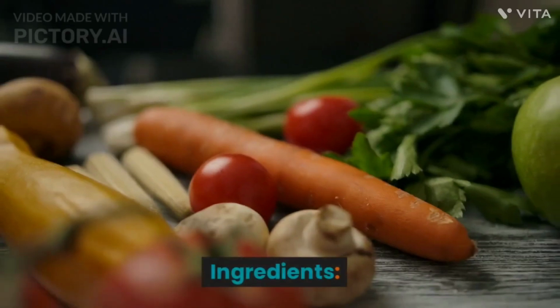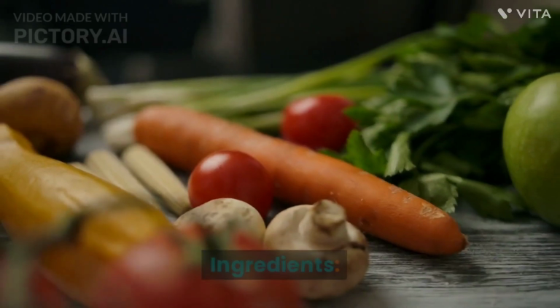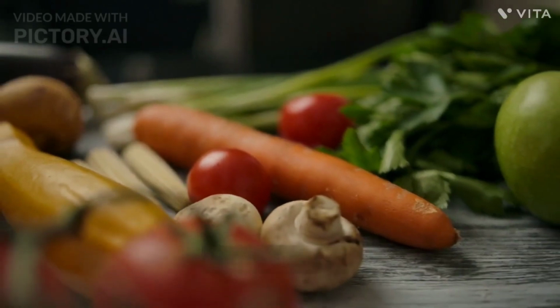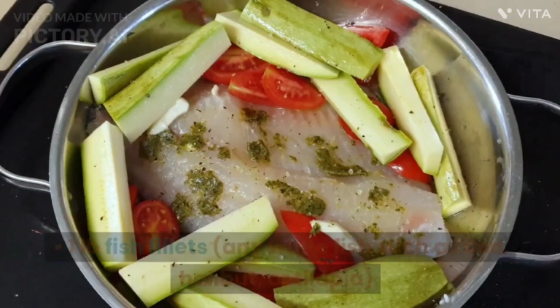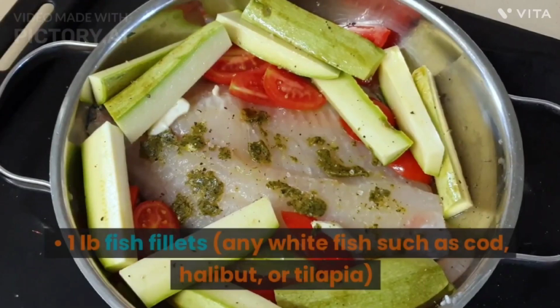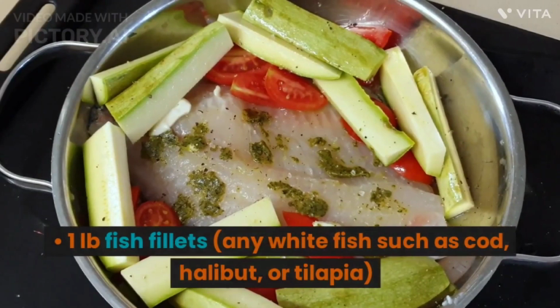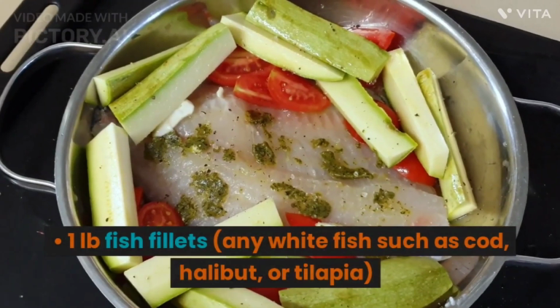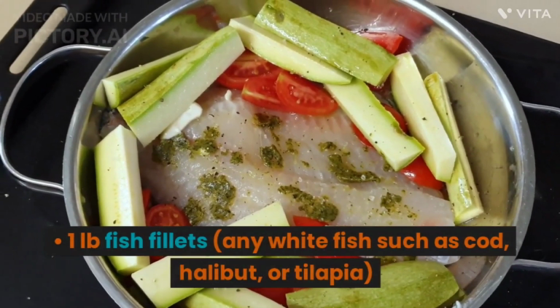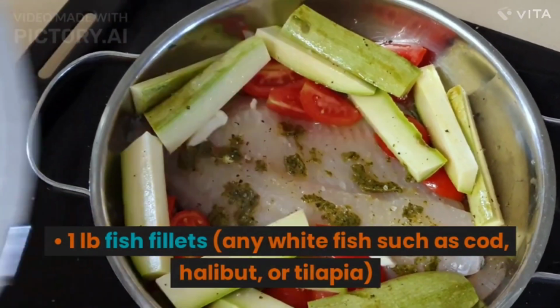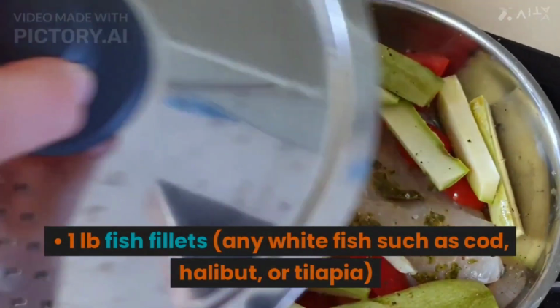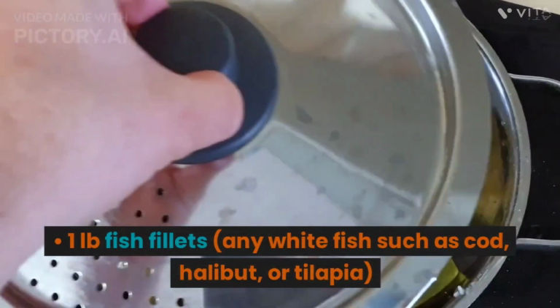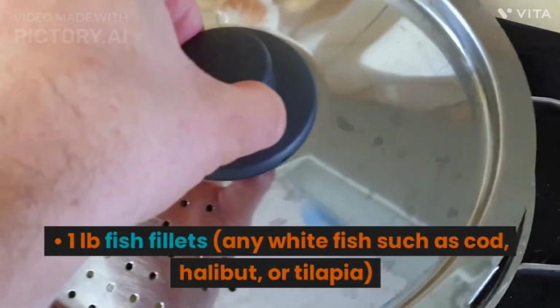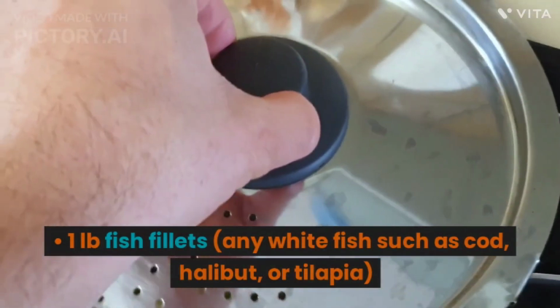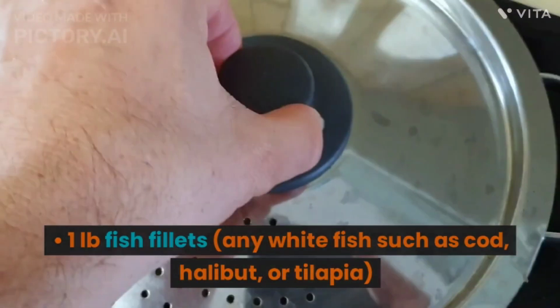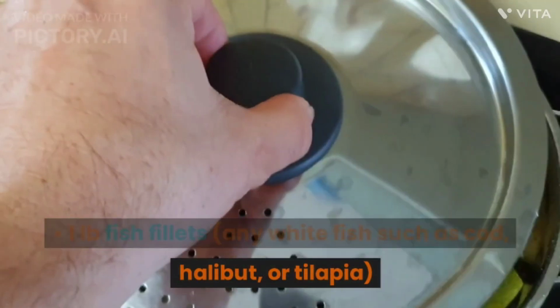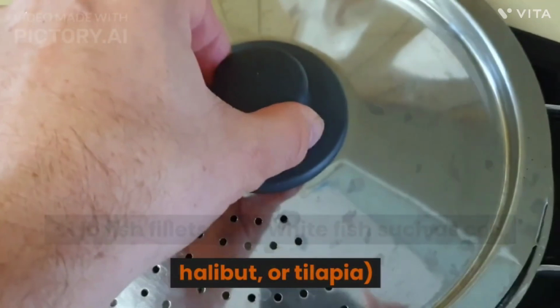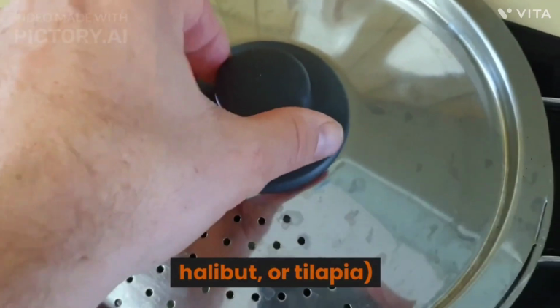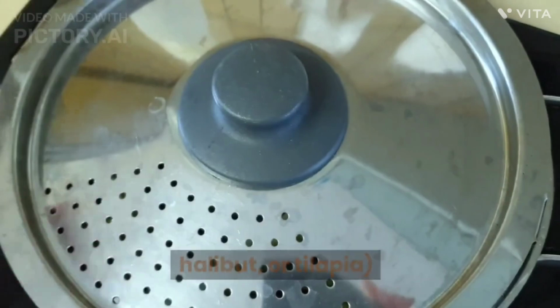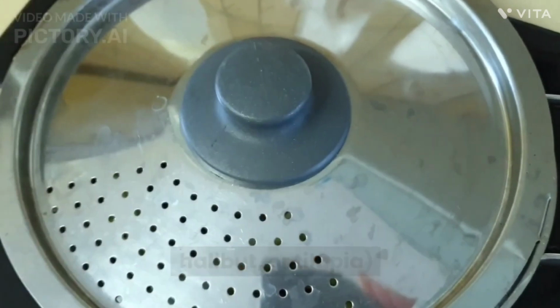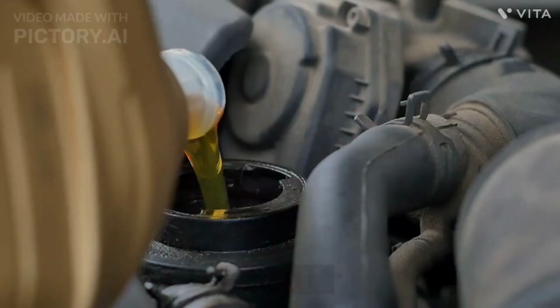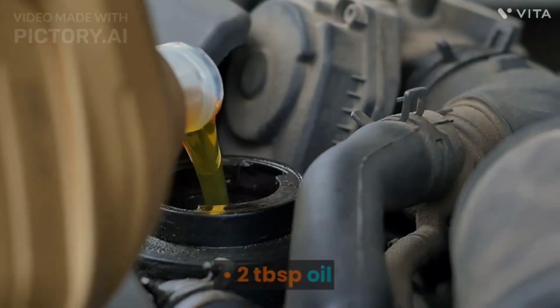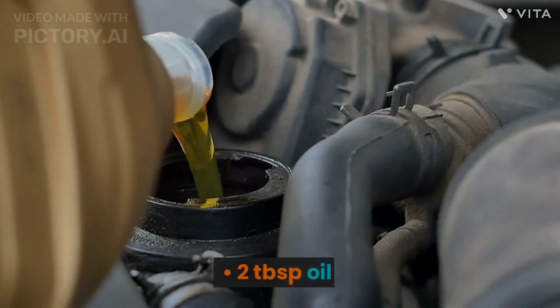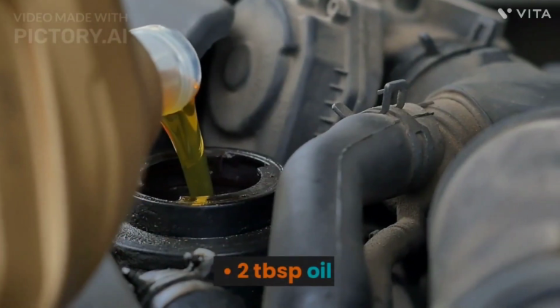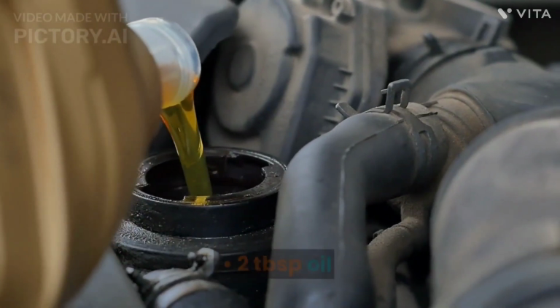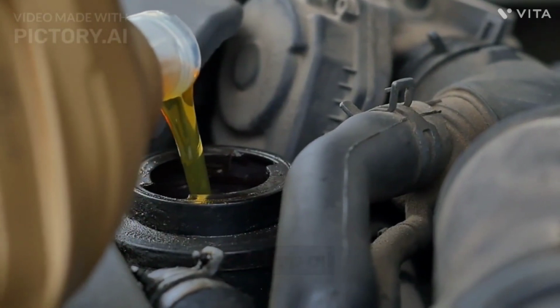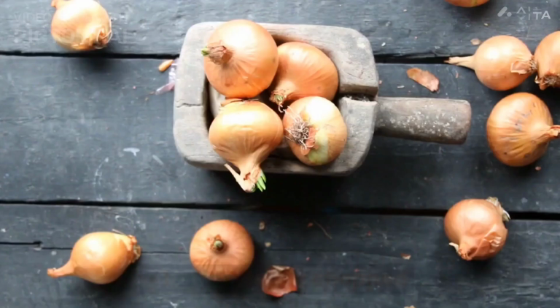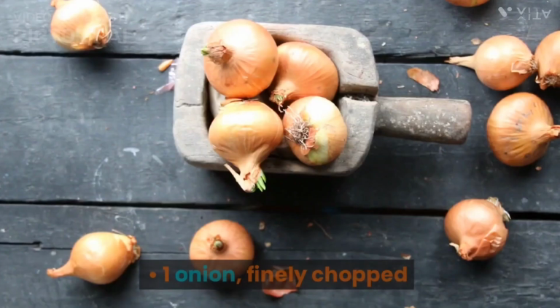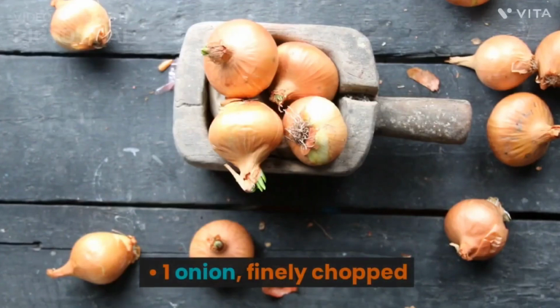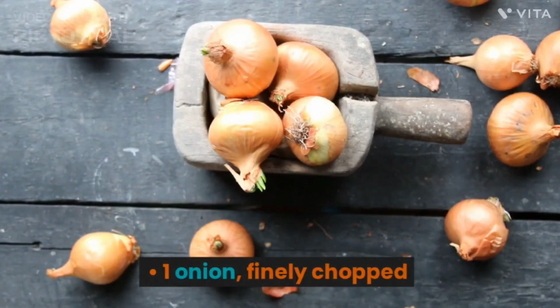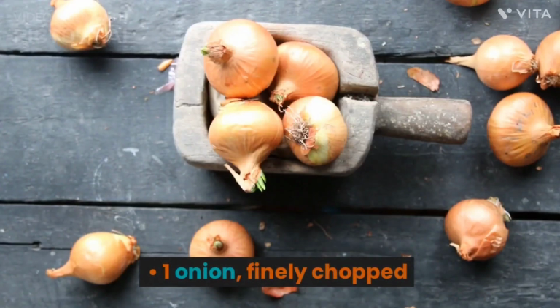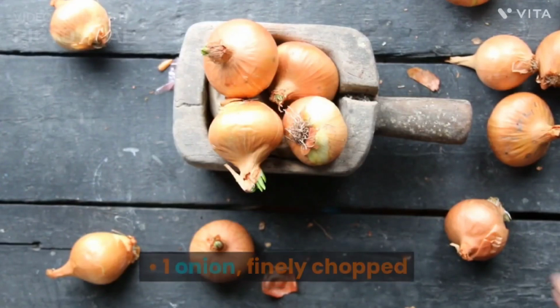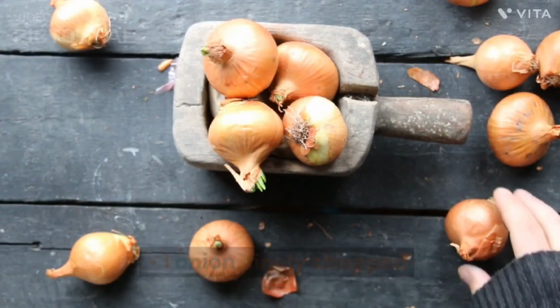Ingredients: 1 pound fish fillets, any white fish such as cod, halibut, or tilapia. 2 tablespoons oil. 1 onion, finely chopped.